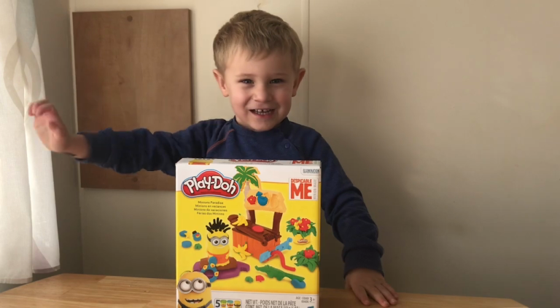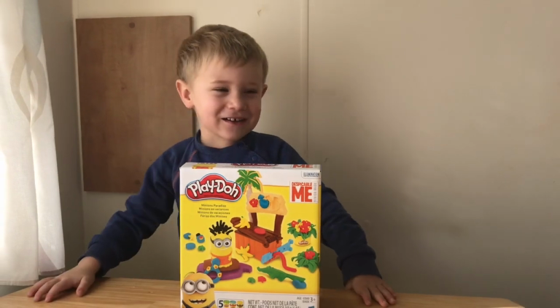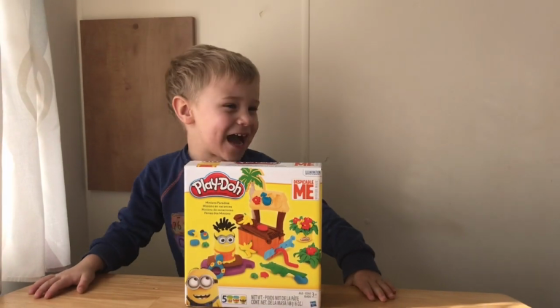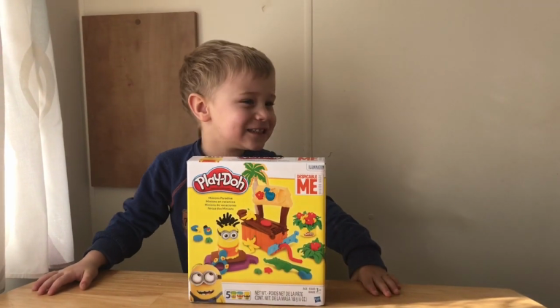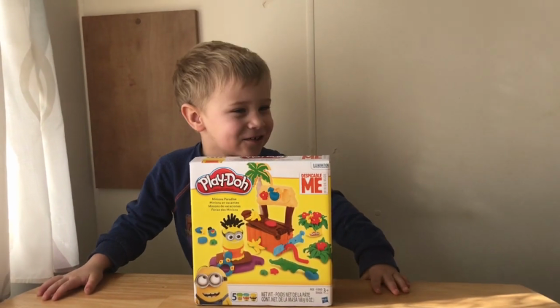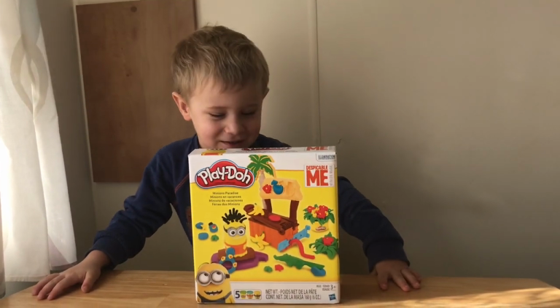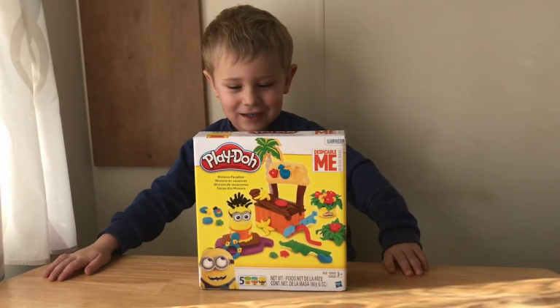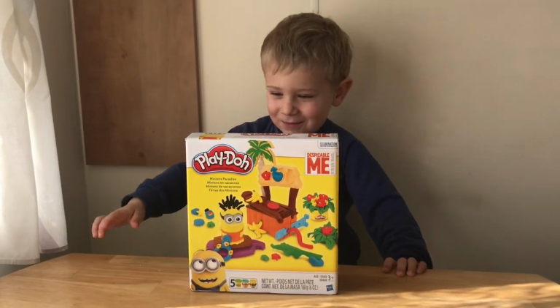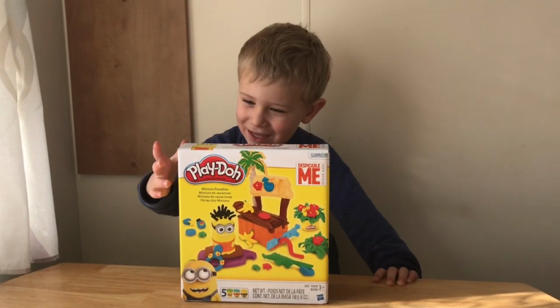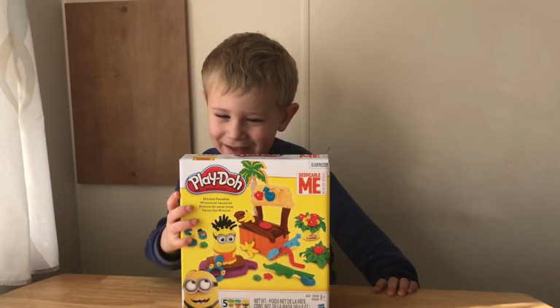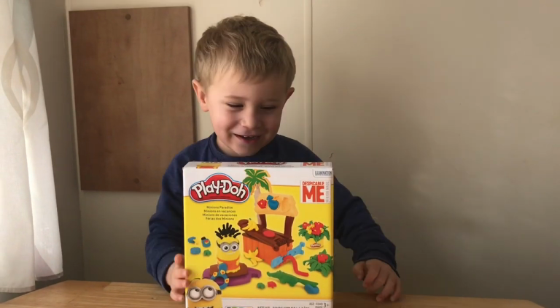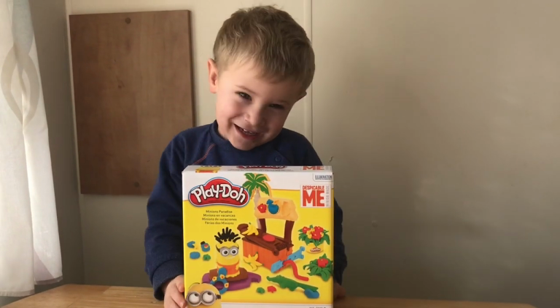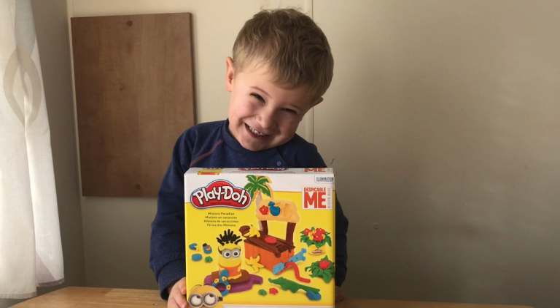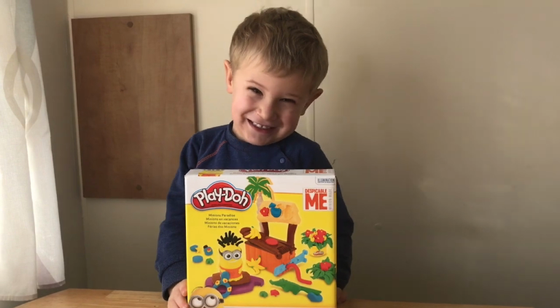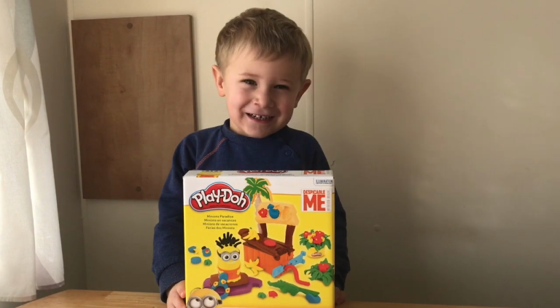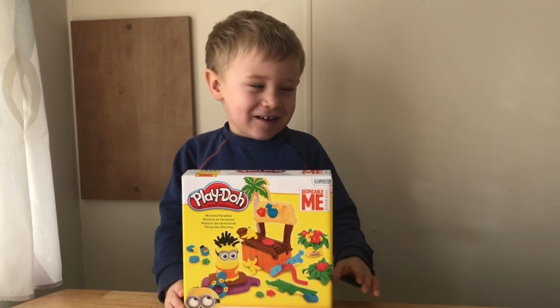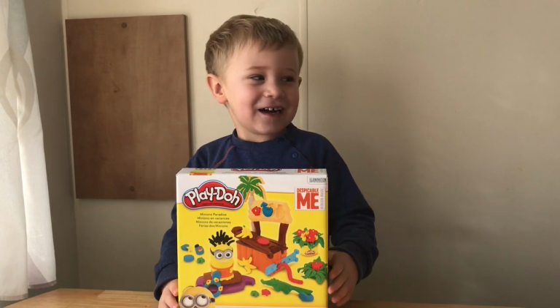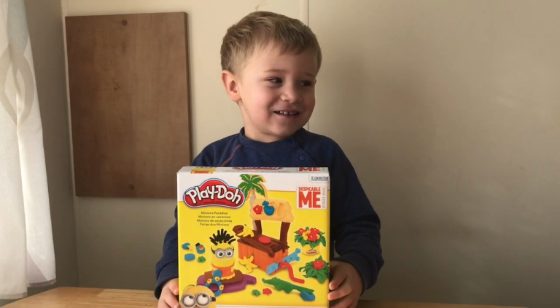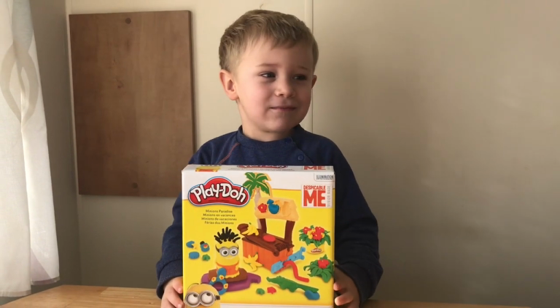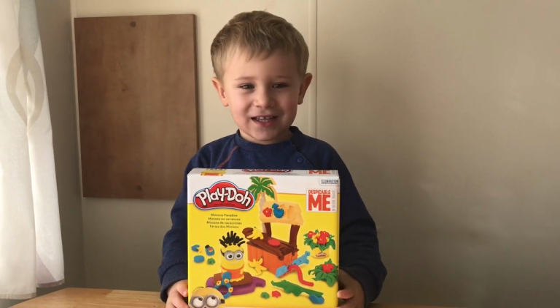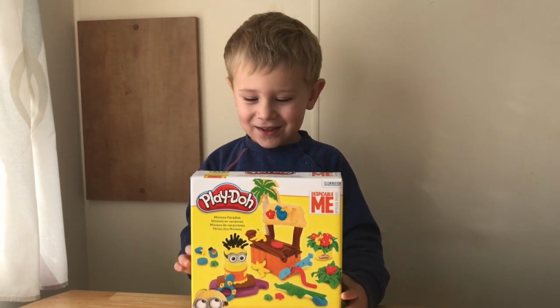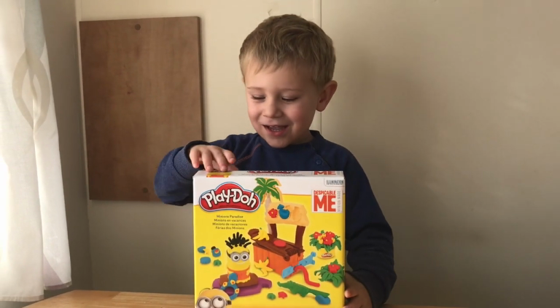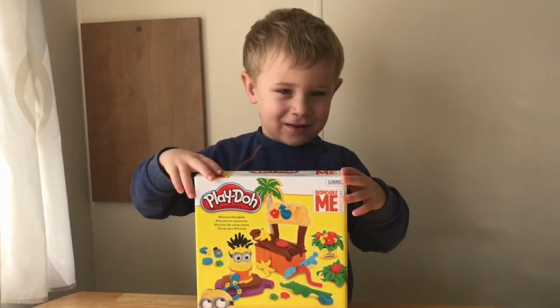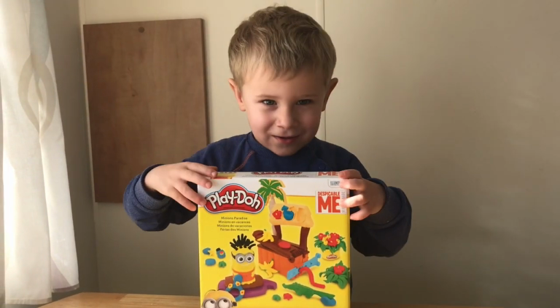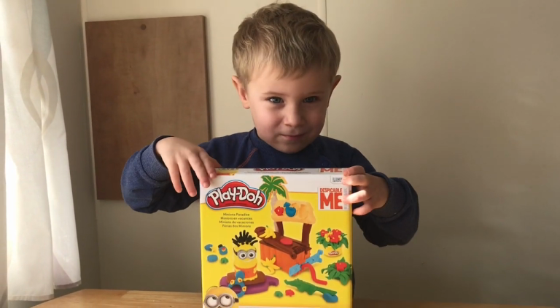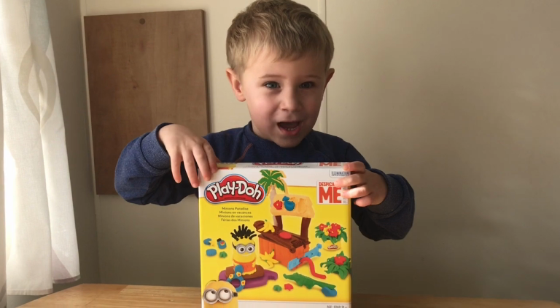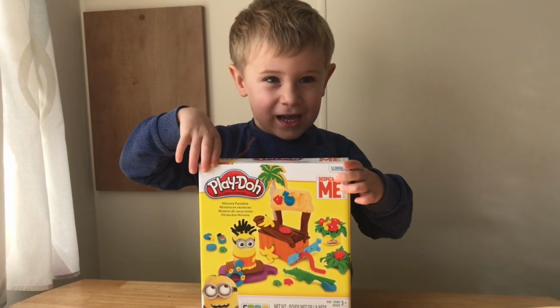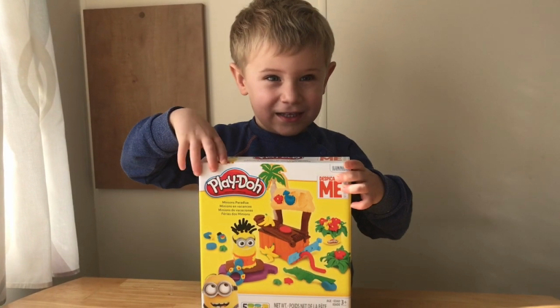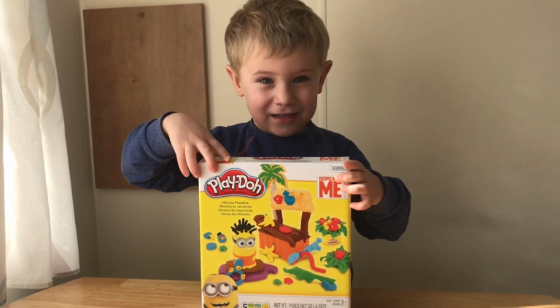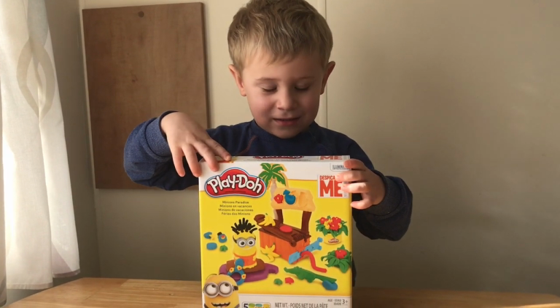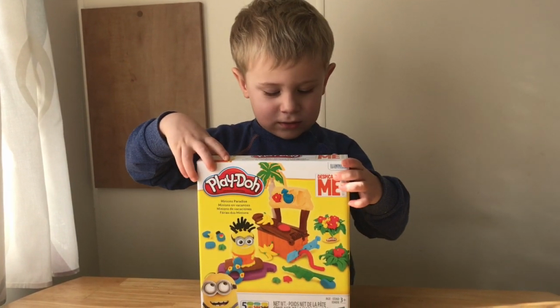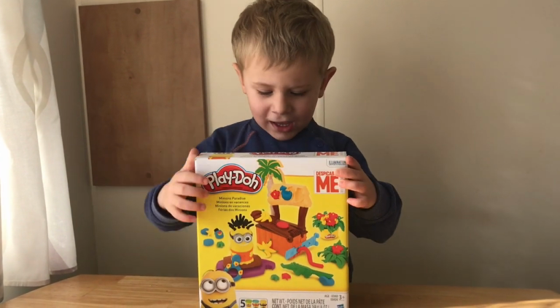Hello guys! I have Minions and my dad gave it to you. He bought you? Yes!